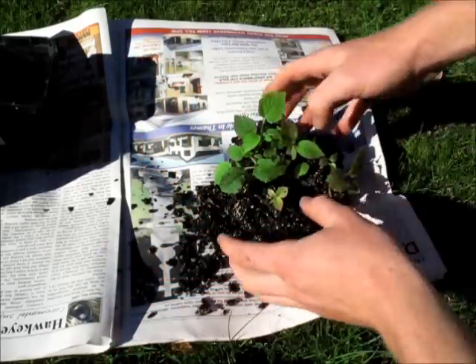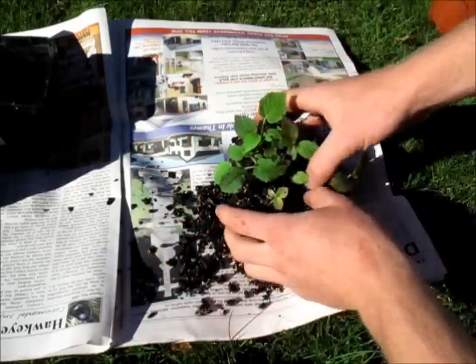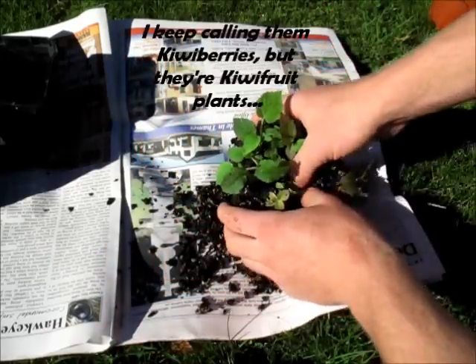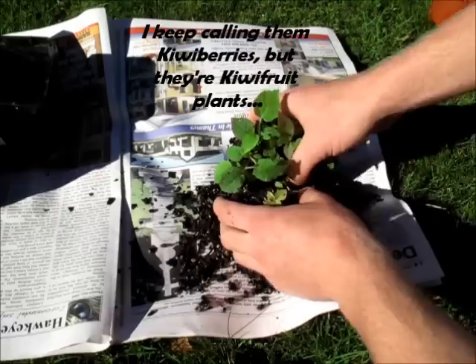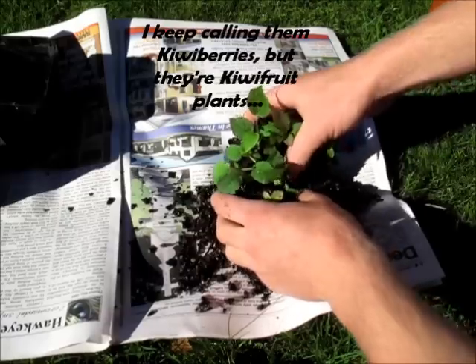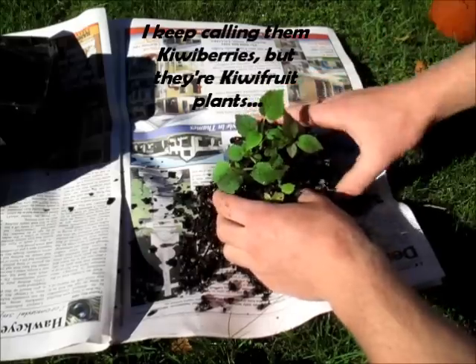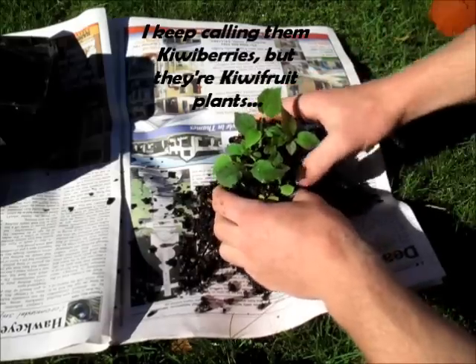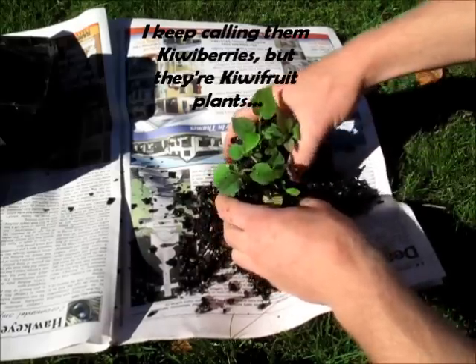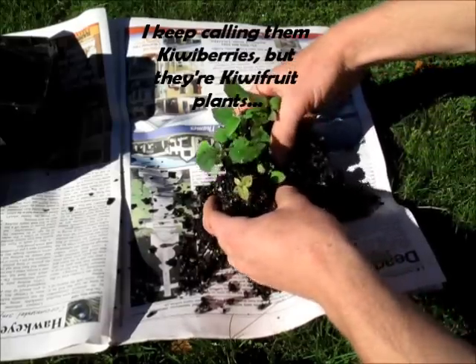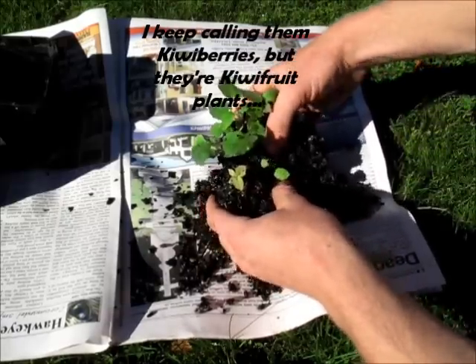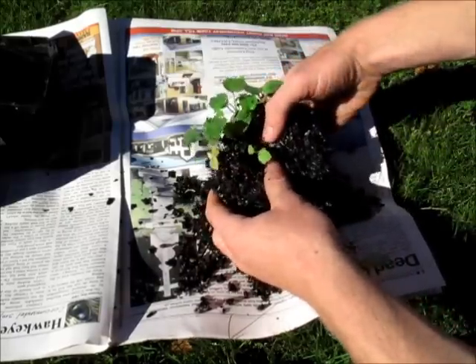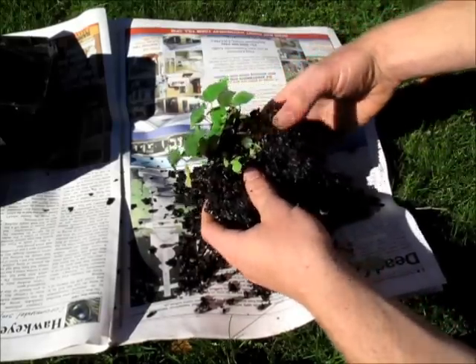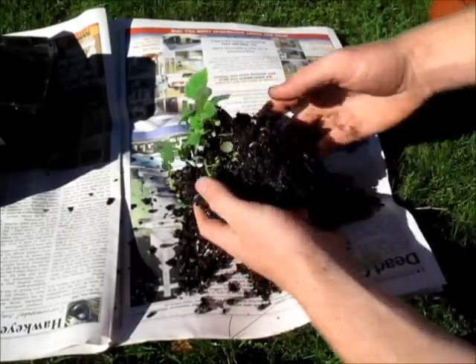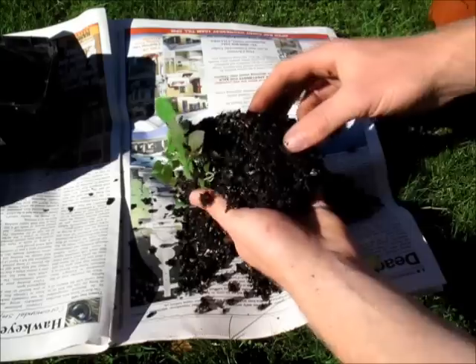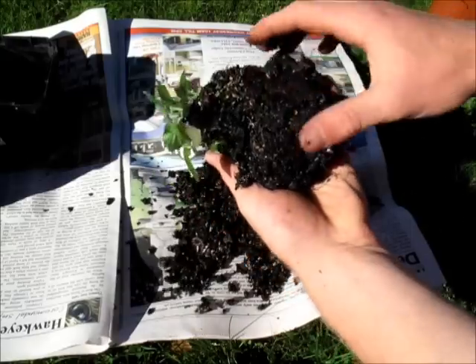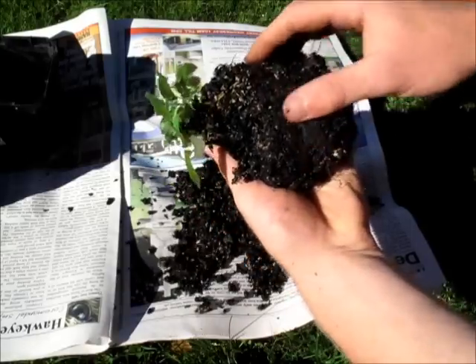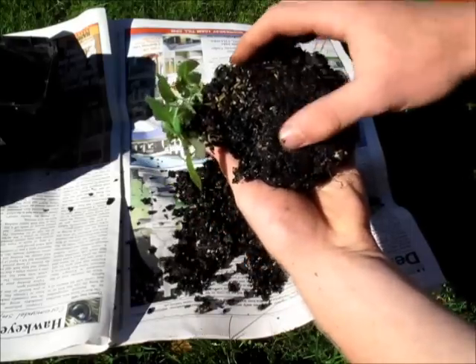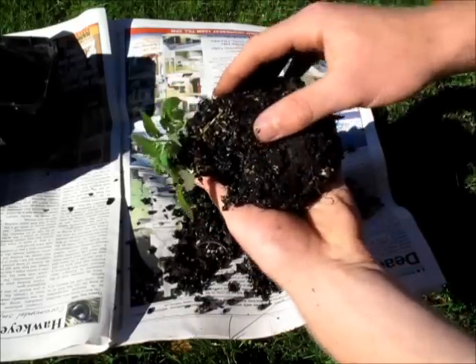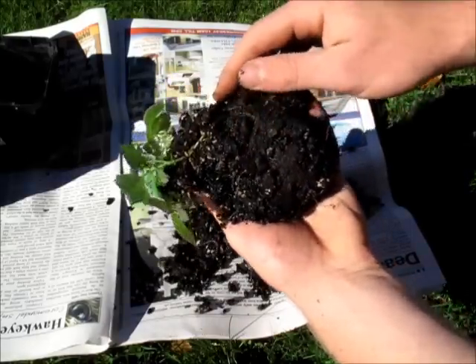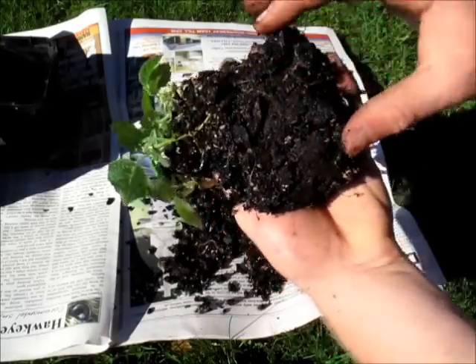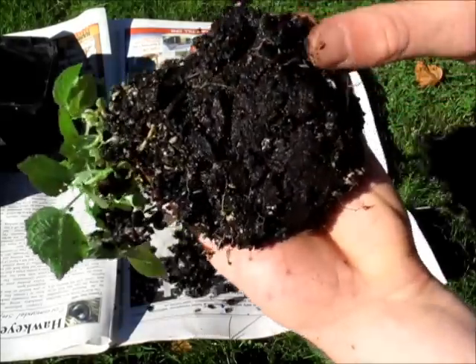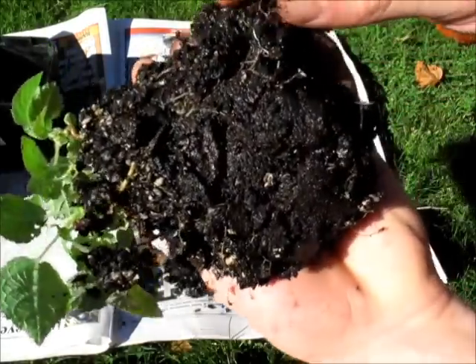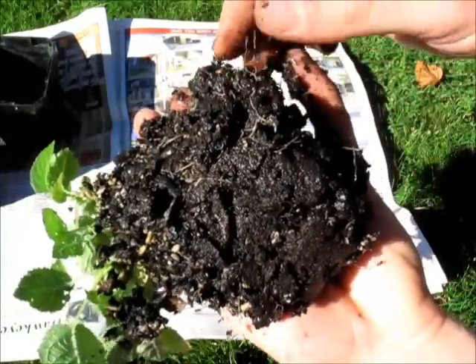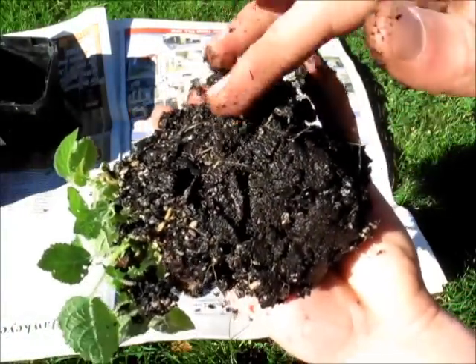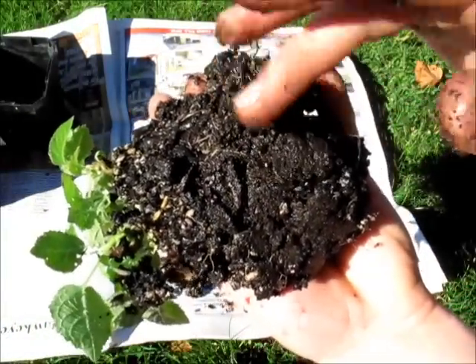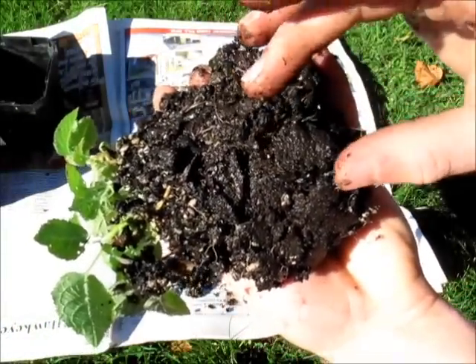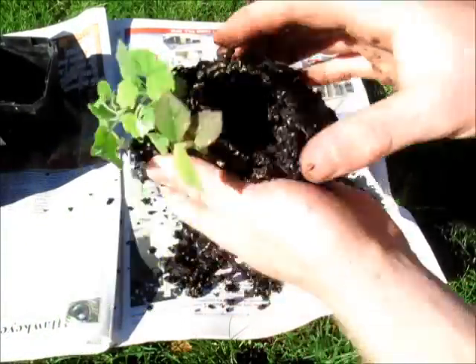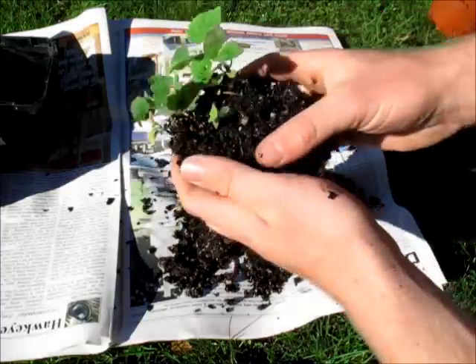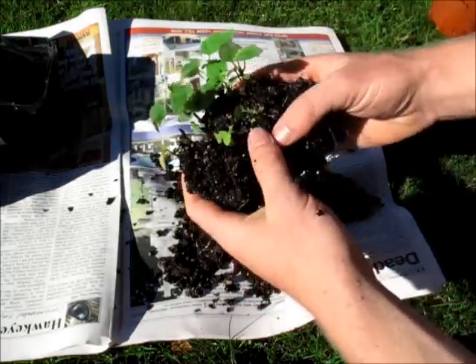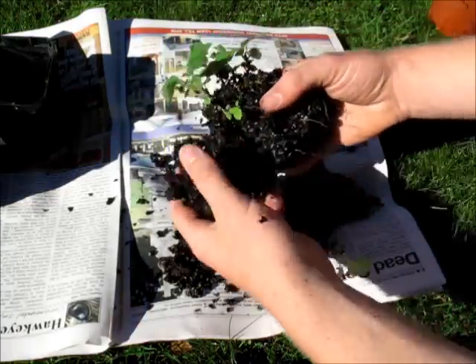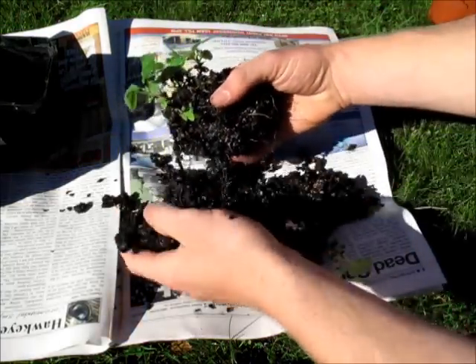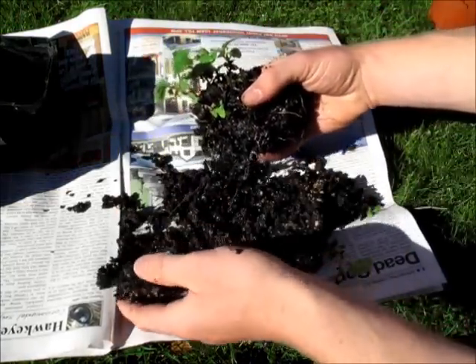Back to my kiwi berries. Let's see how these roots are going. The roots are holding the soil all together — it's quite root bound in there. See all of the roots? So I'll just carefully break this all apart.